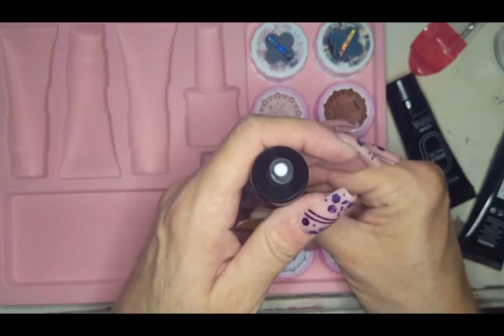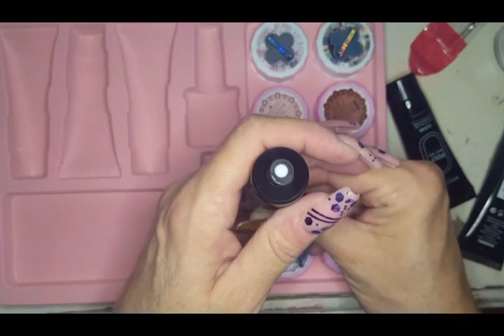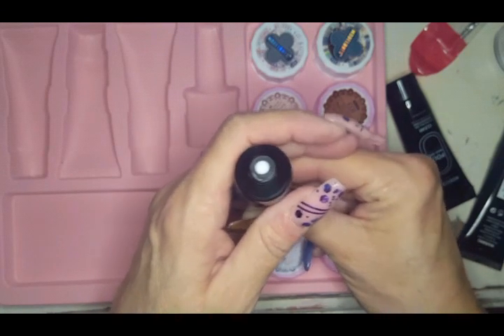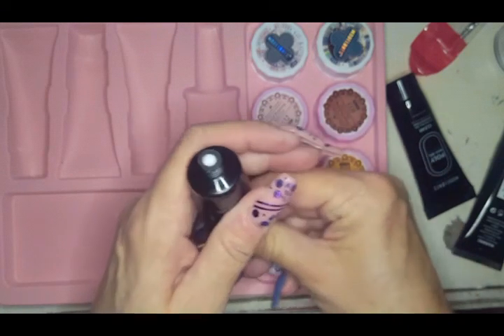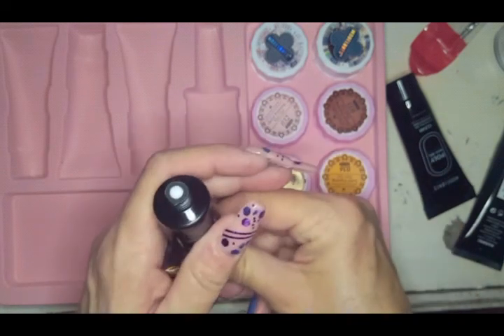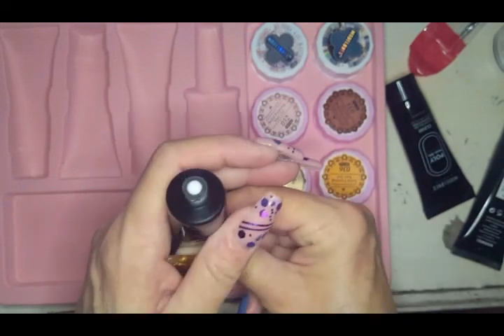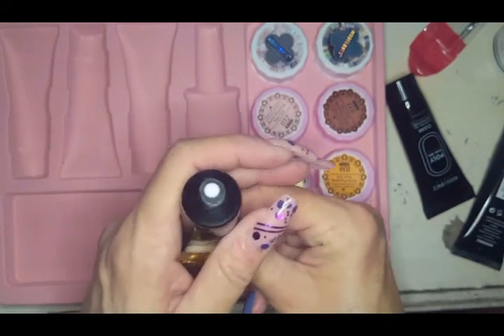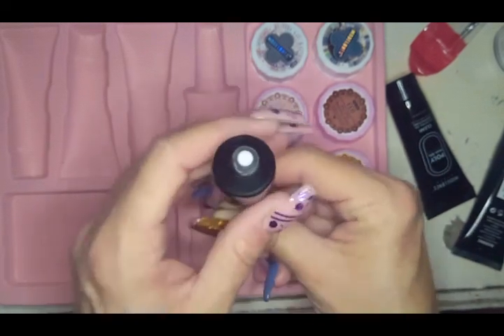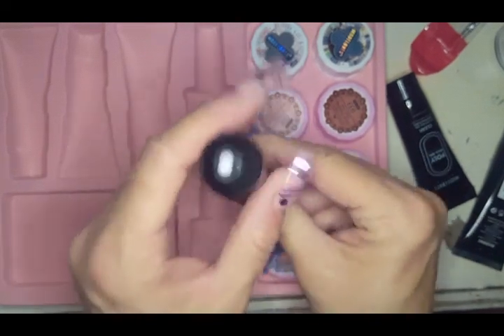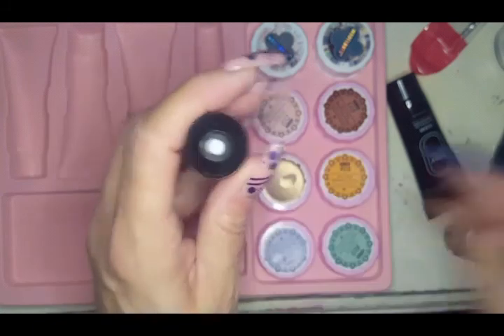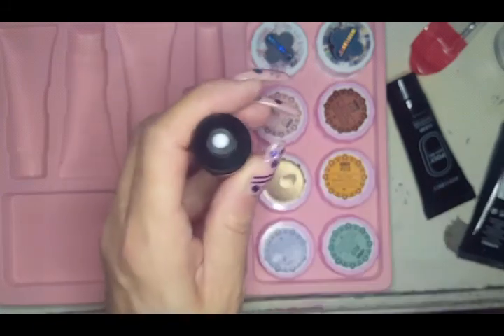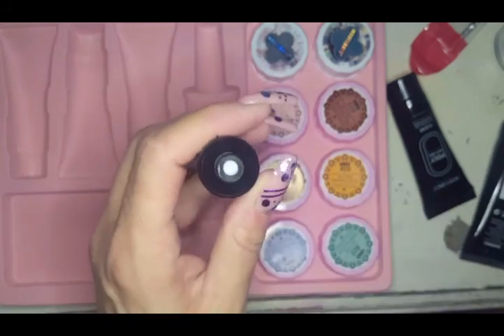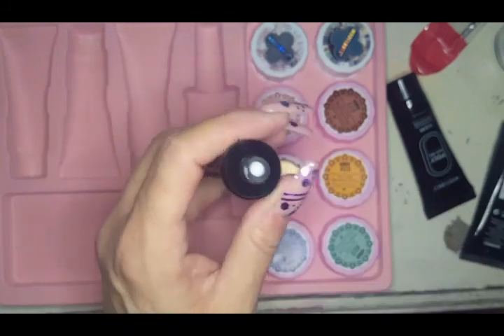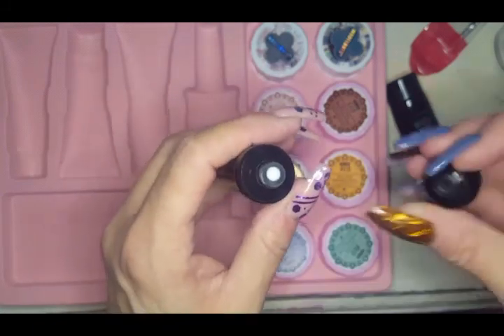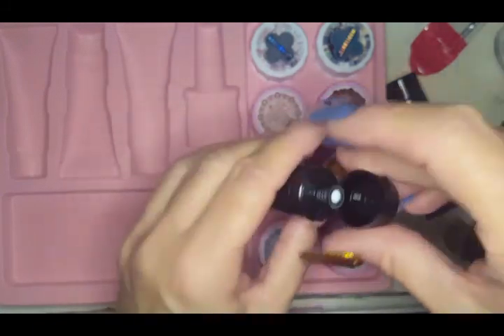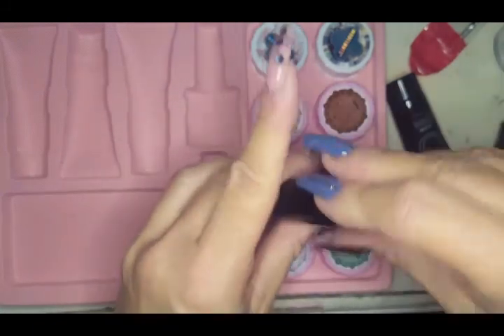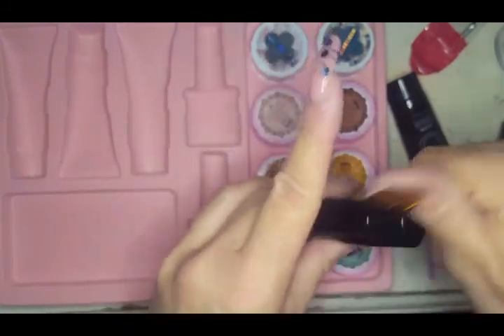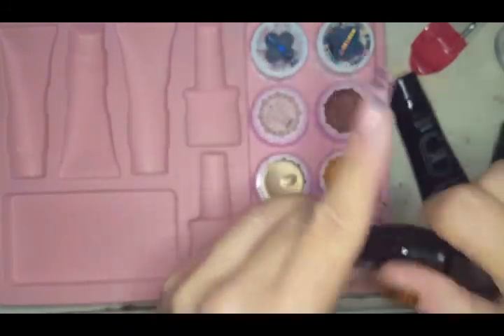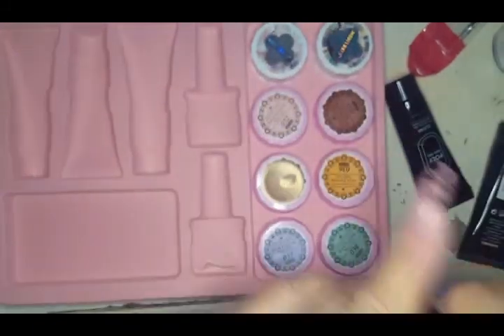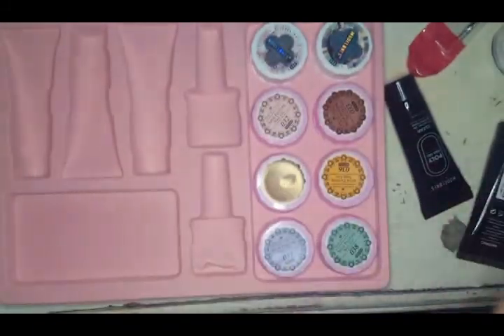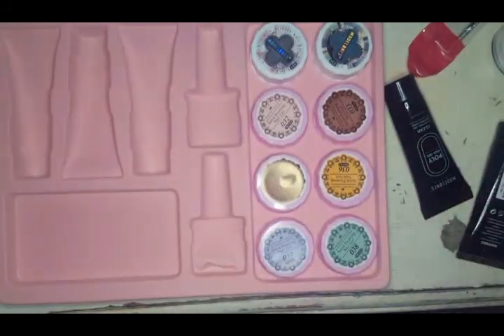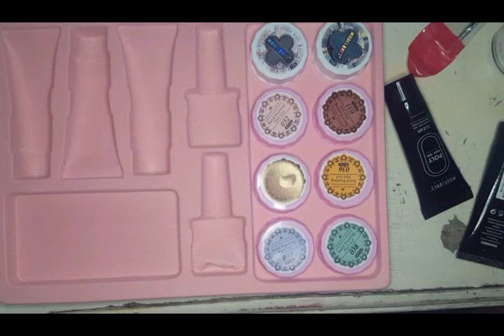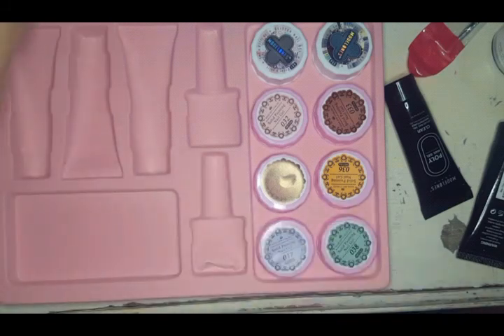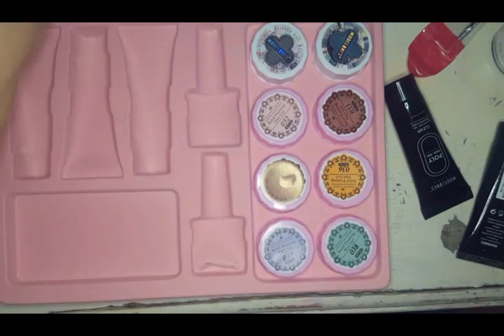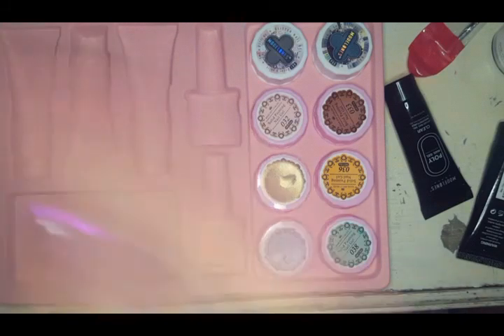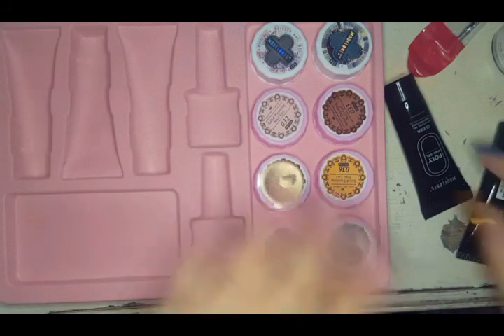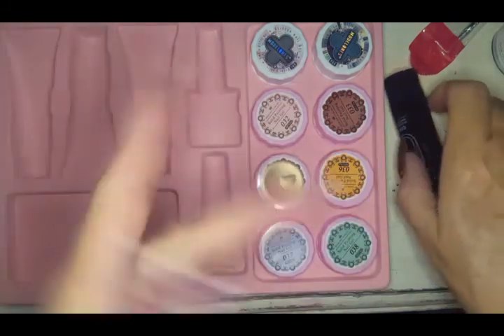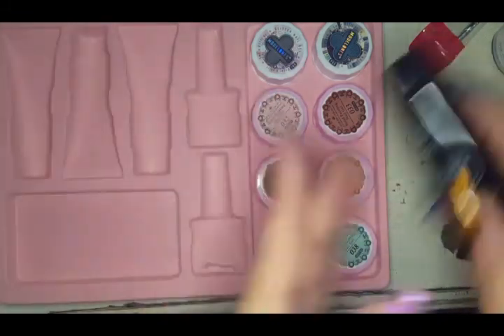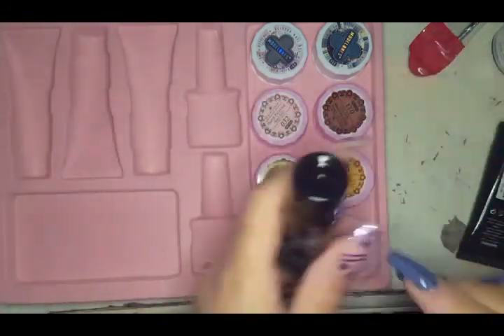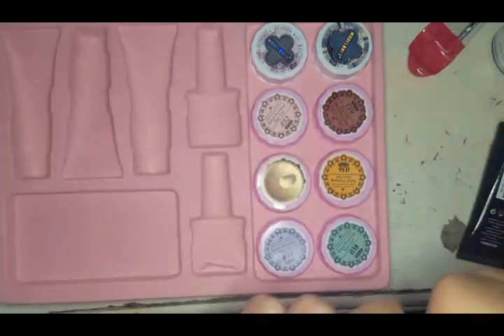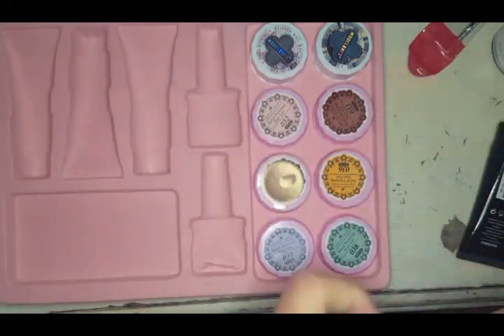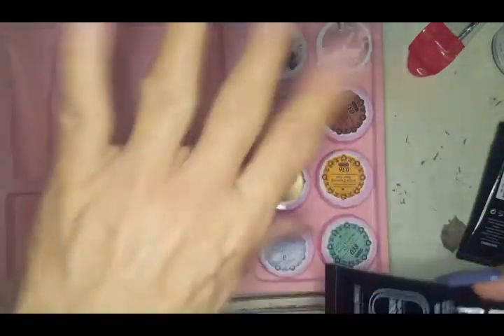Oh, look at that white — it is very bright! I just want to give you an idea of the colors. We will take my nails off and do a full set tomorrow.